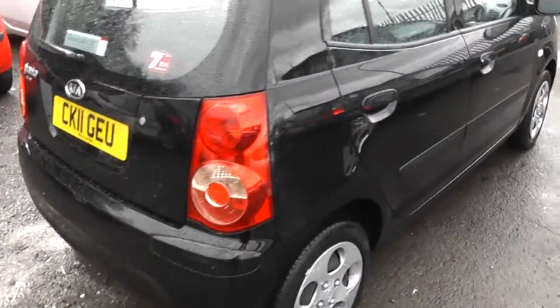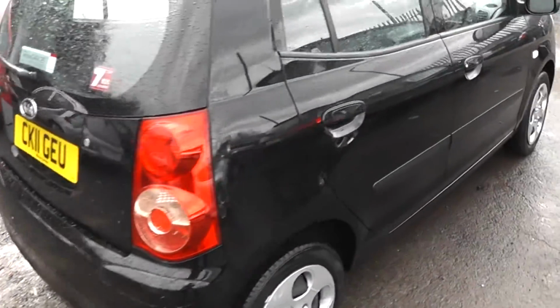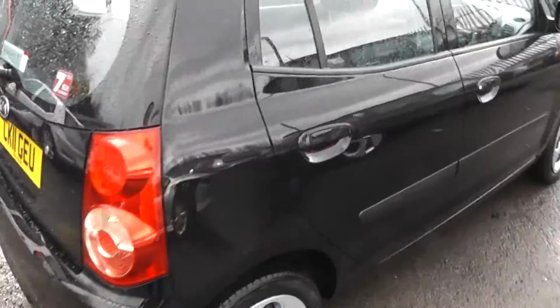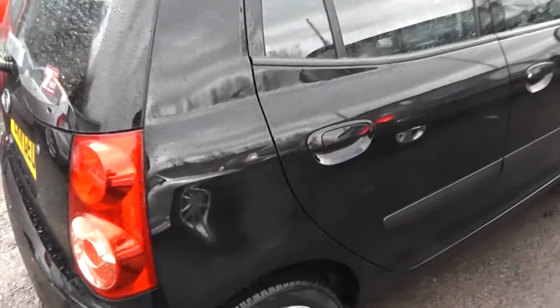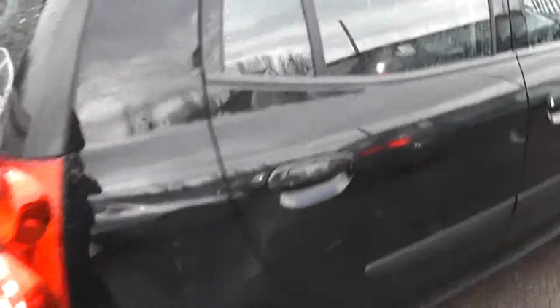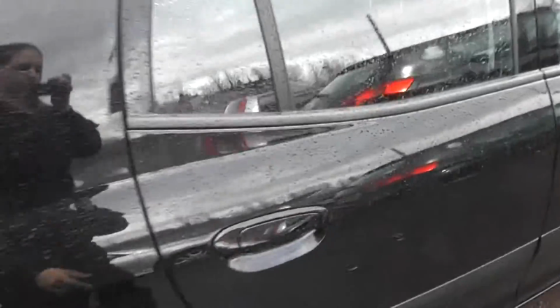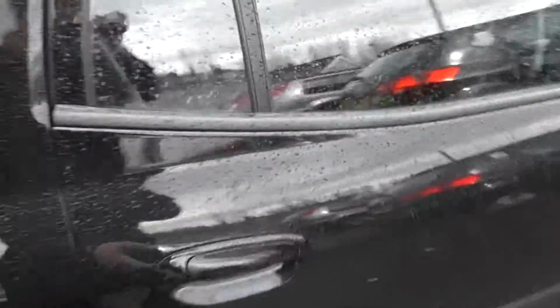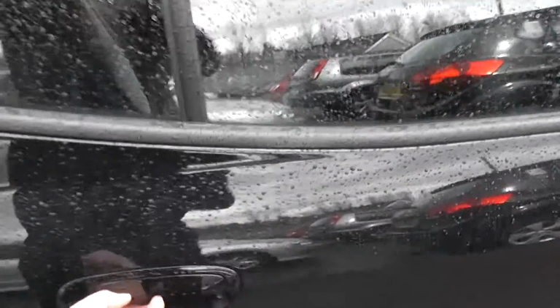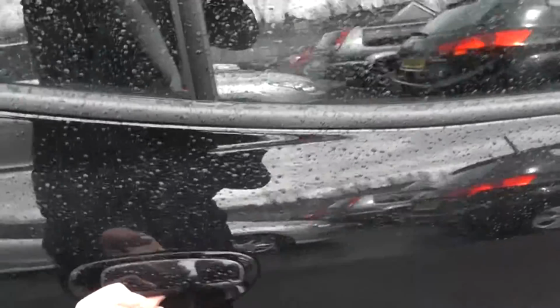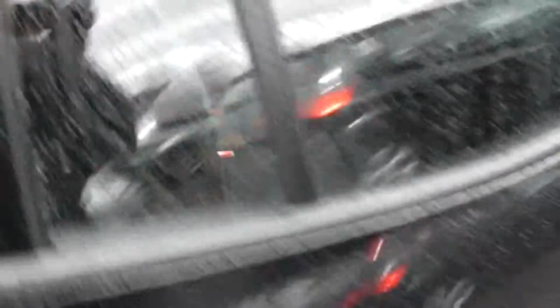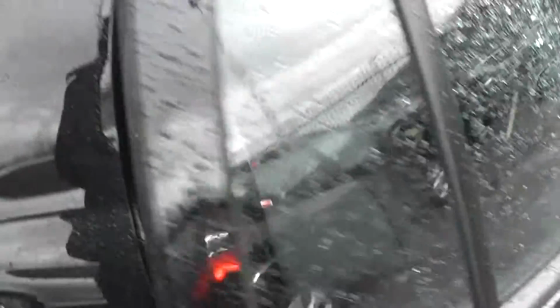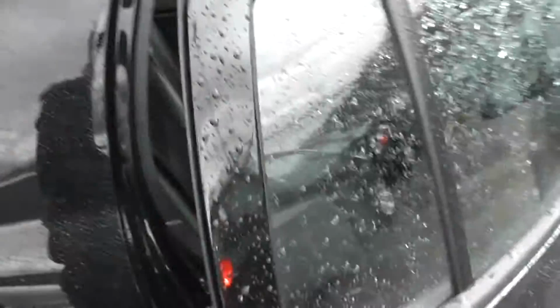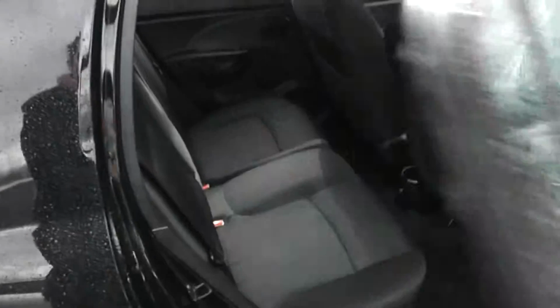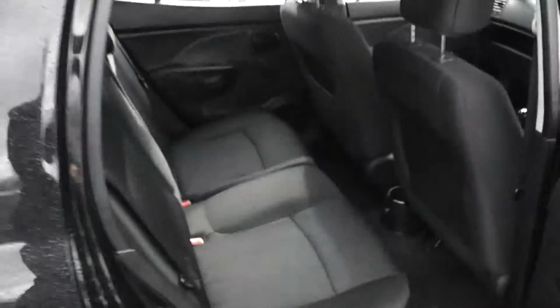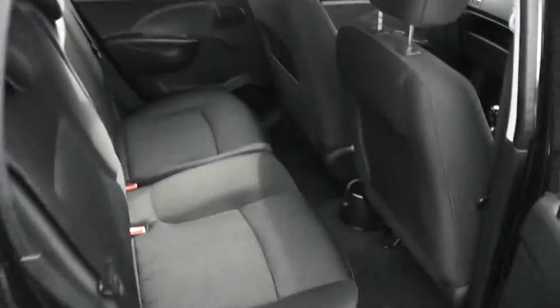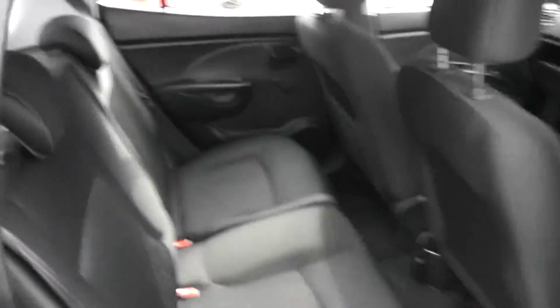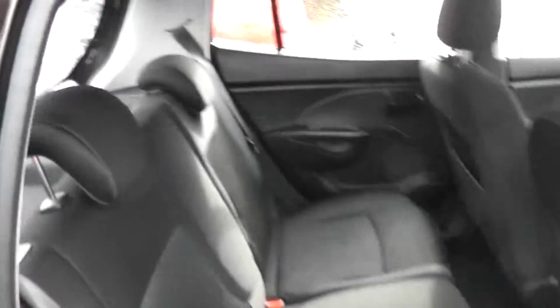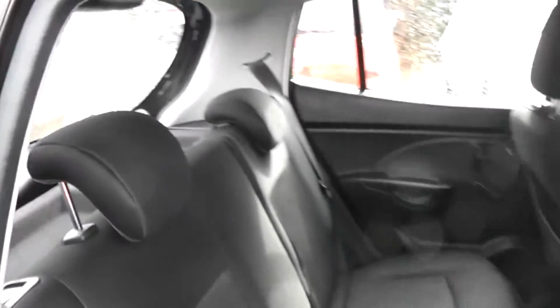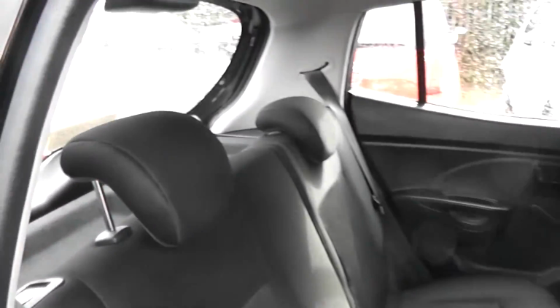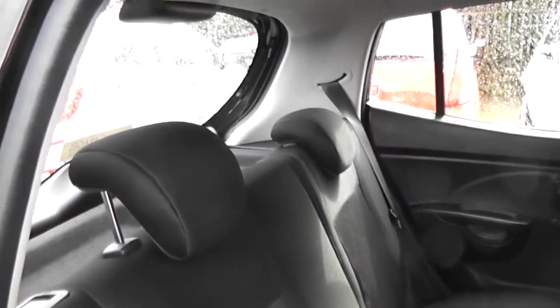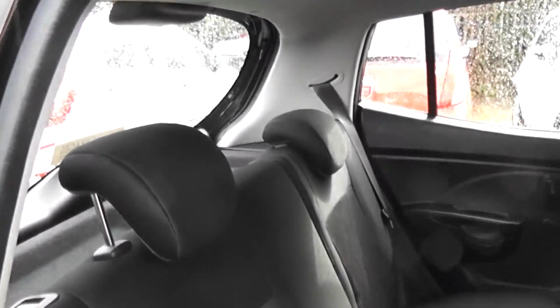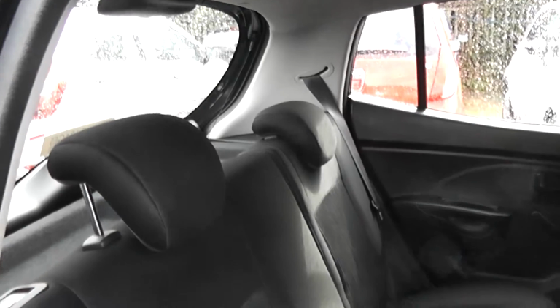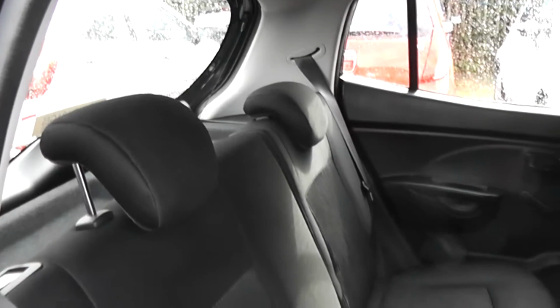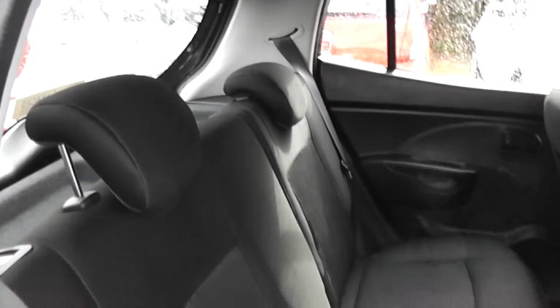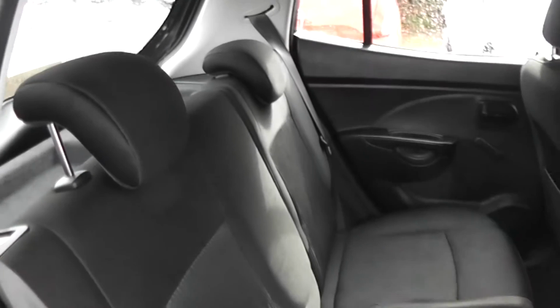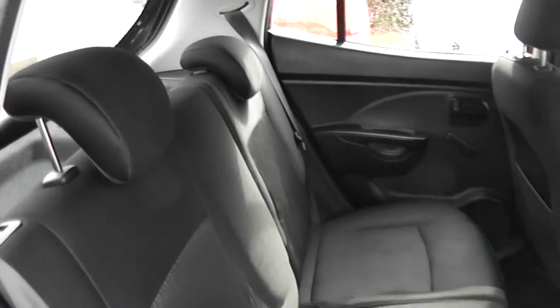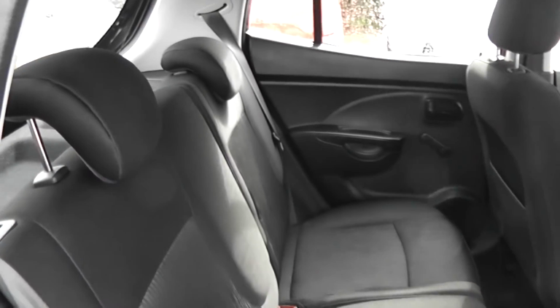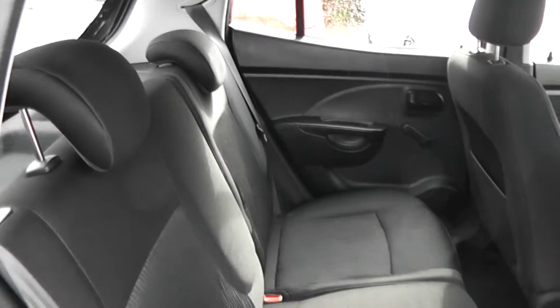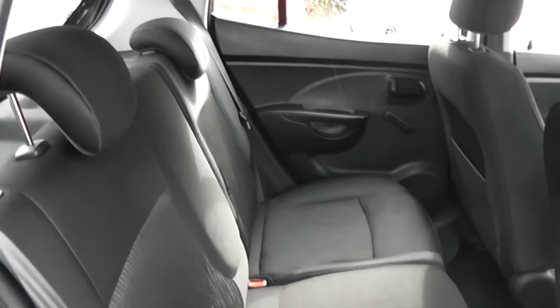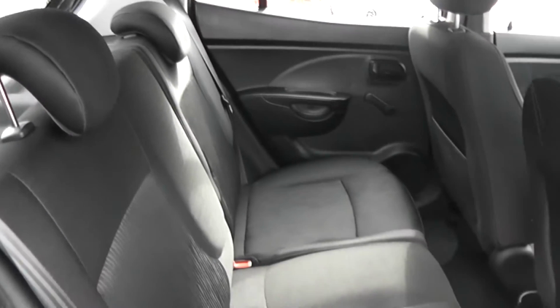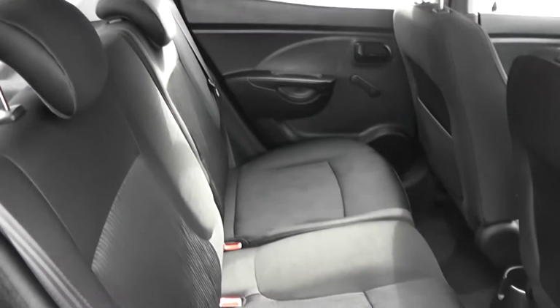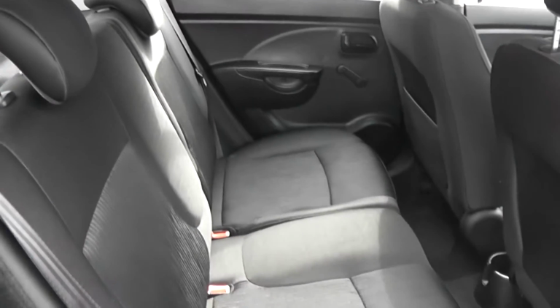This is a 5 door. Cloth upholstery throughout, all in excellent condition showing no sign of wear or tear at all.